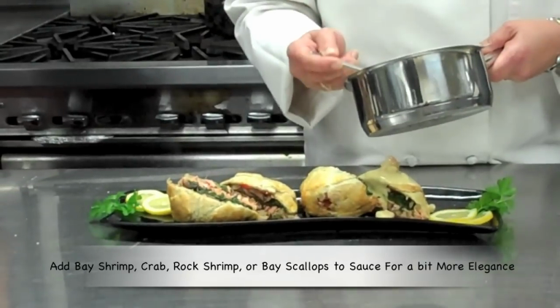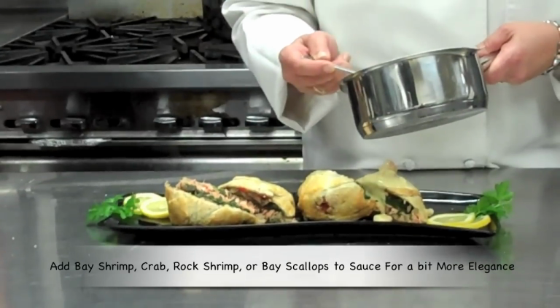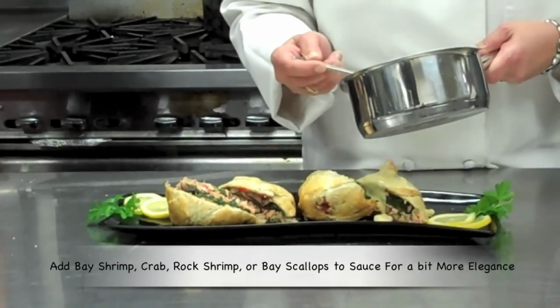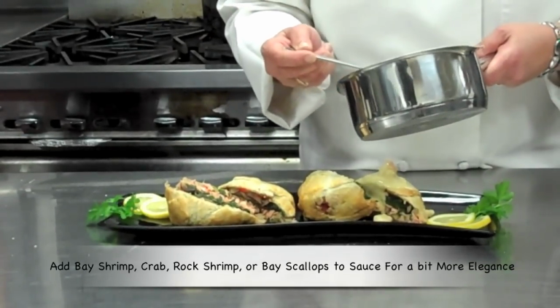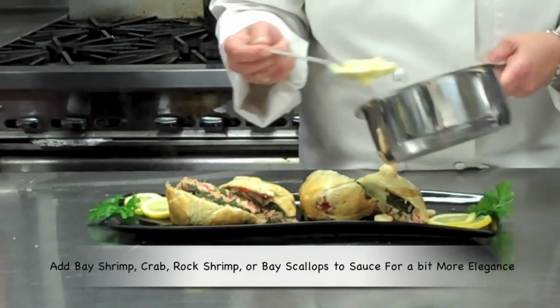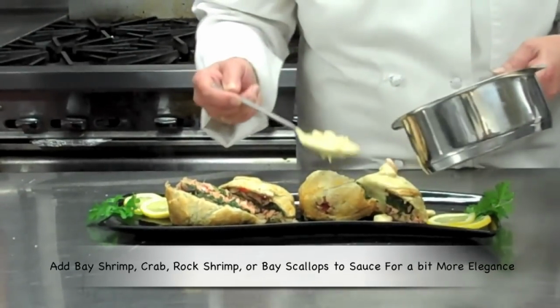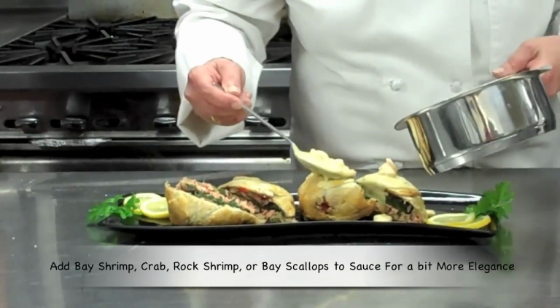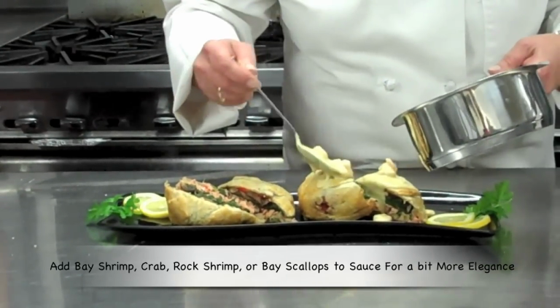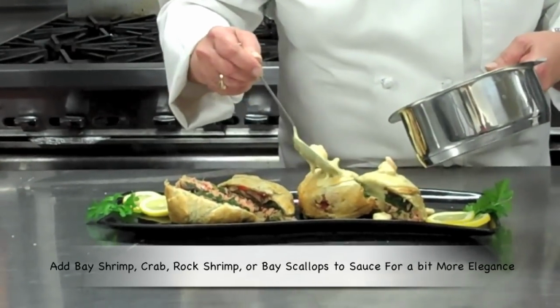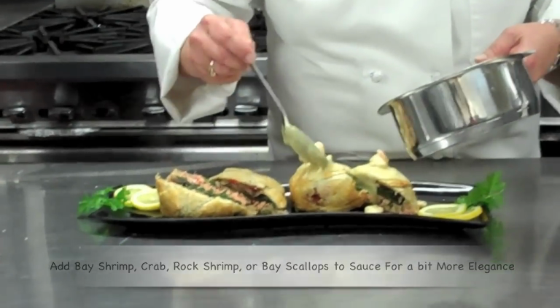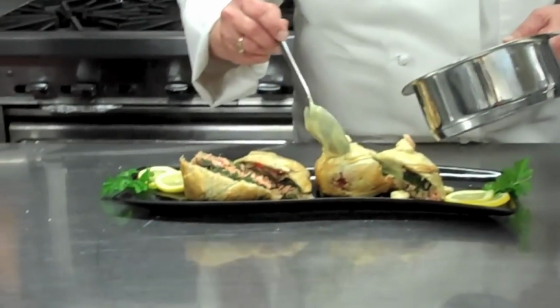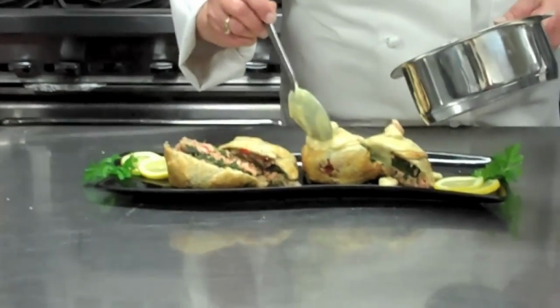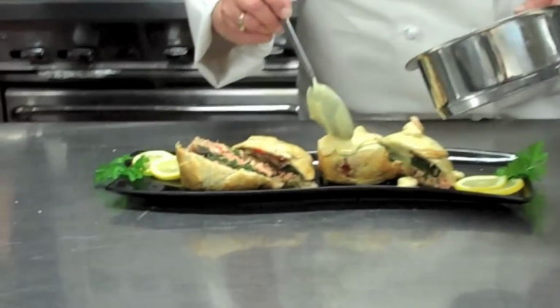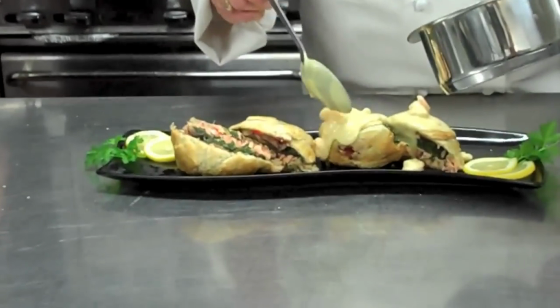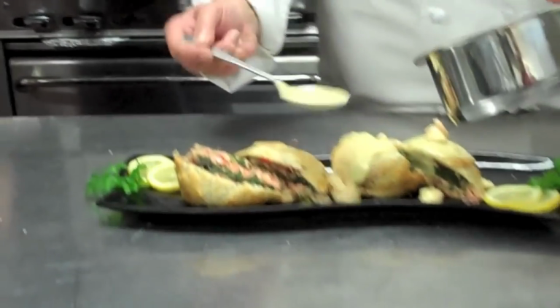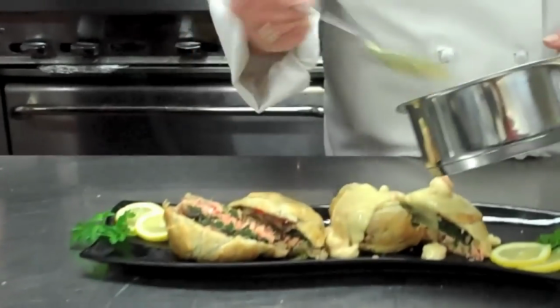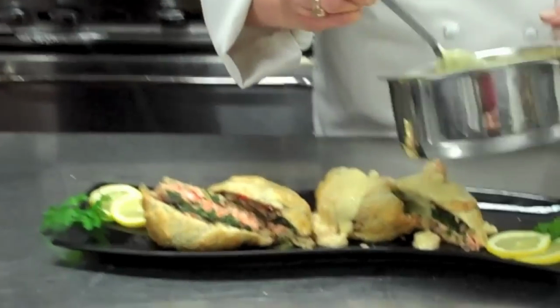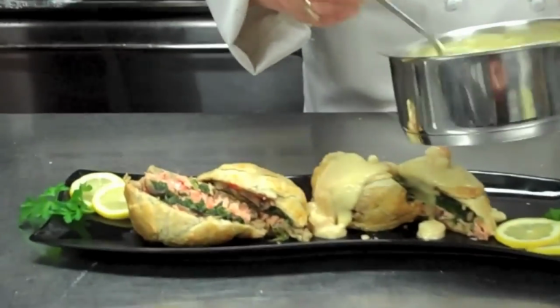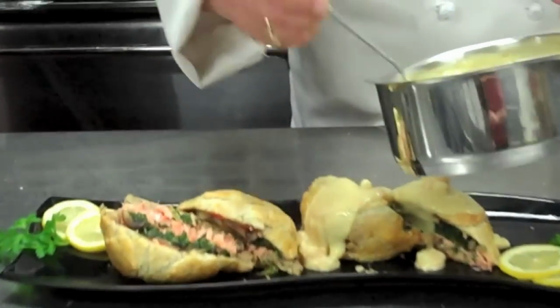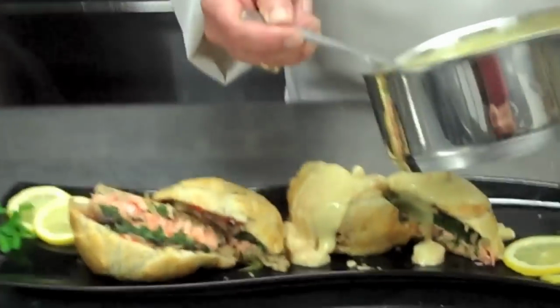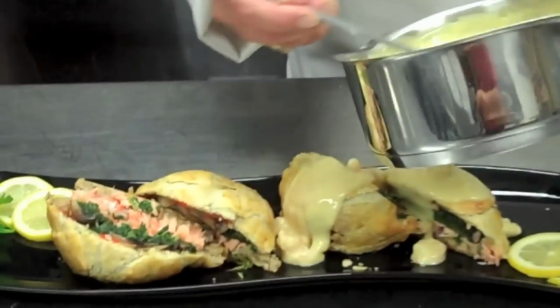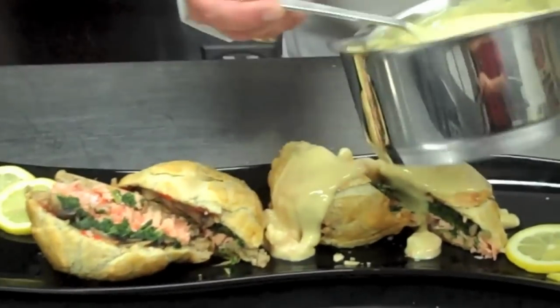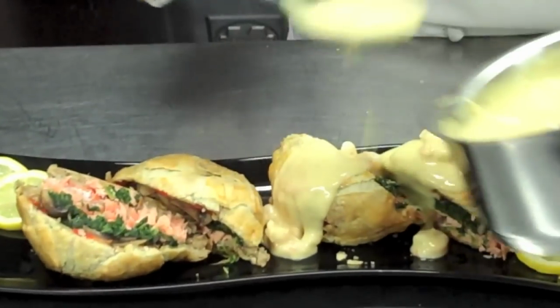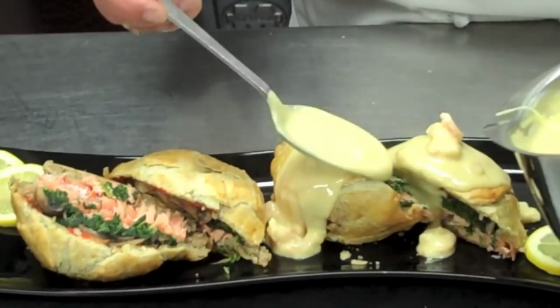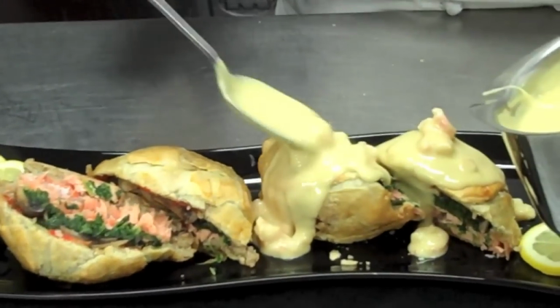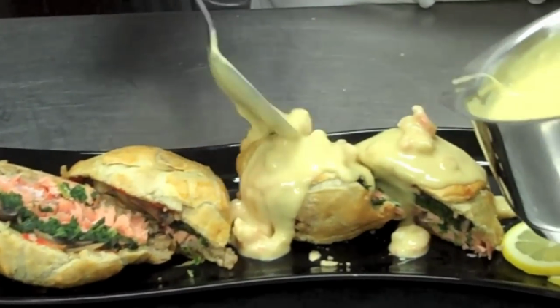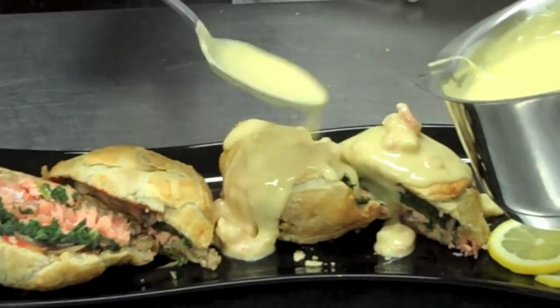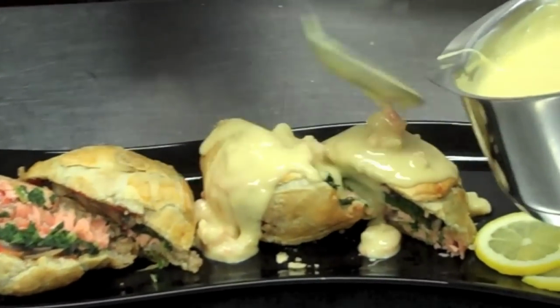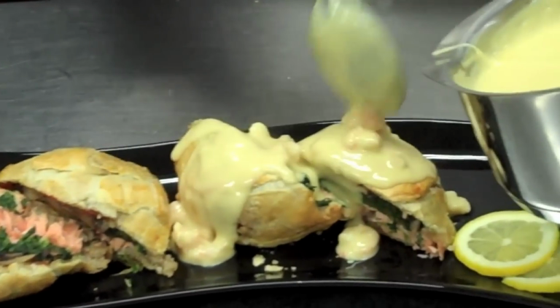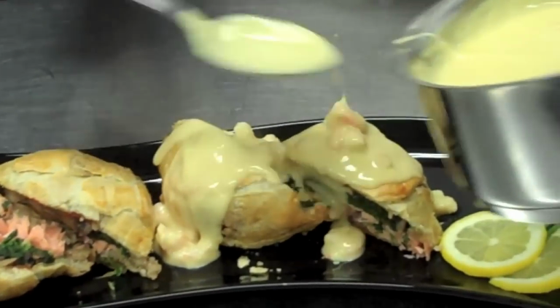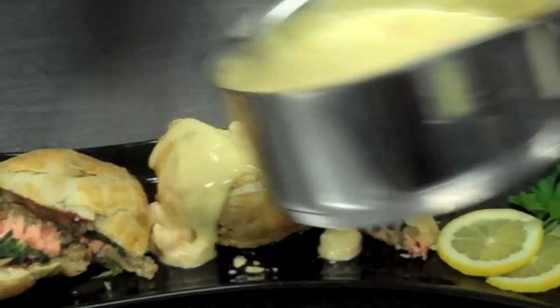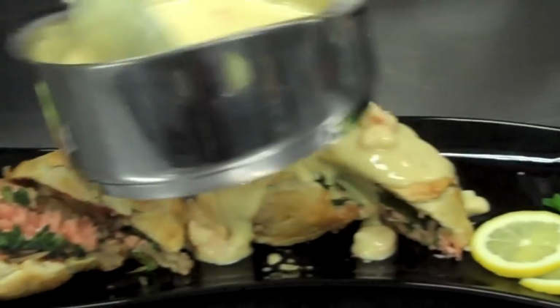You can use rock shrimp — pretty much anything that you'd like. But this is kind of the crowning glory. It's just so buttery and yummy and beautiful.